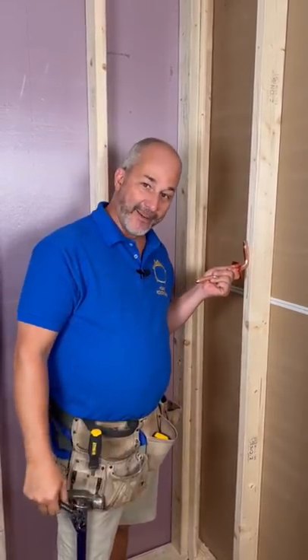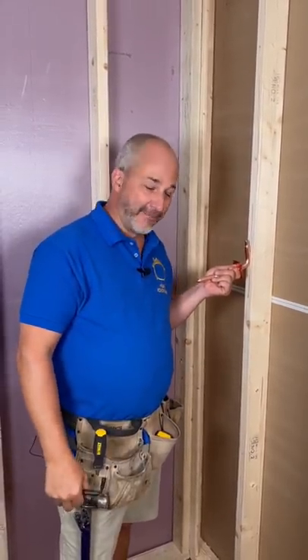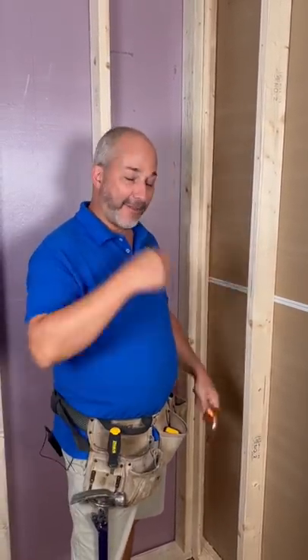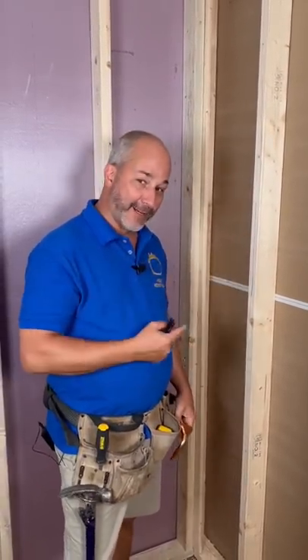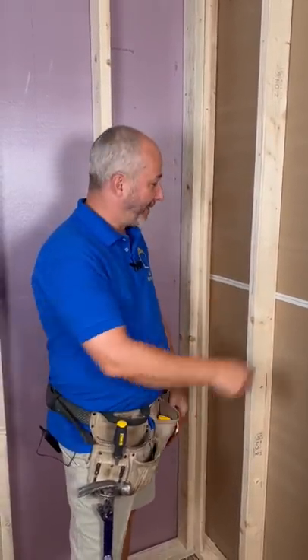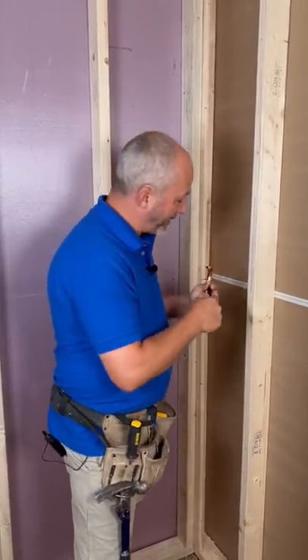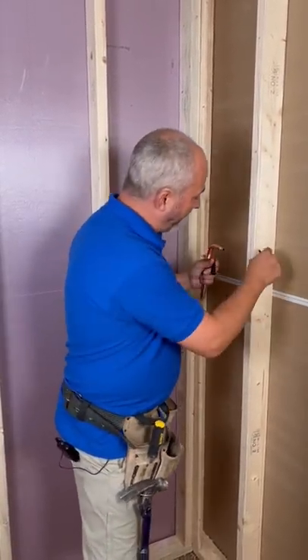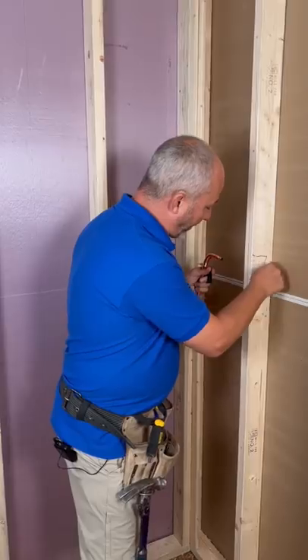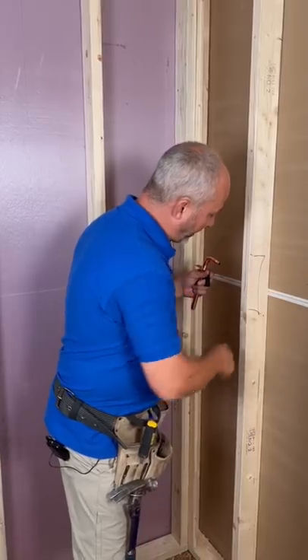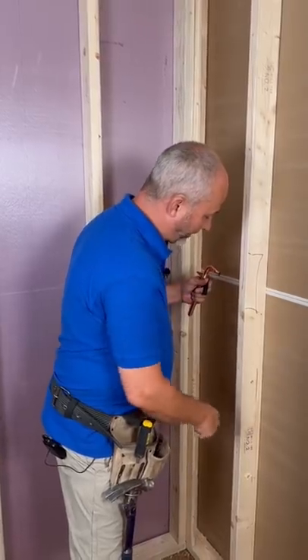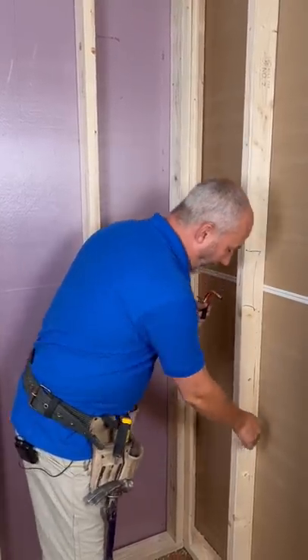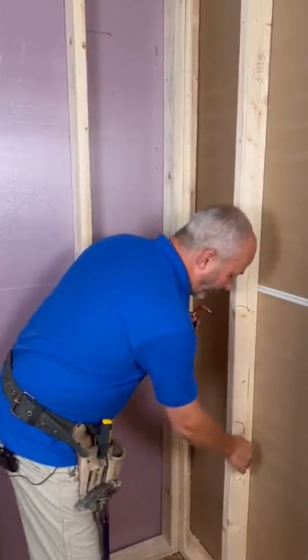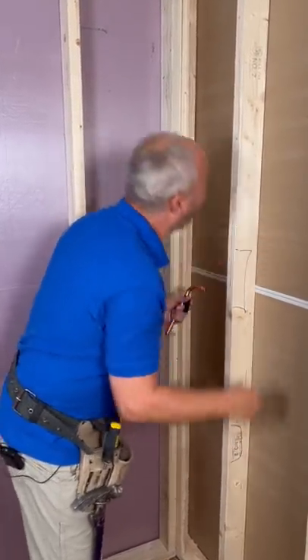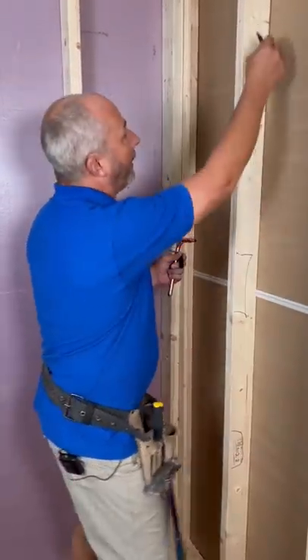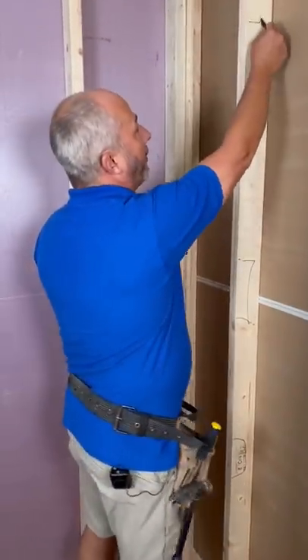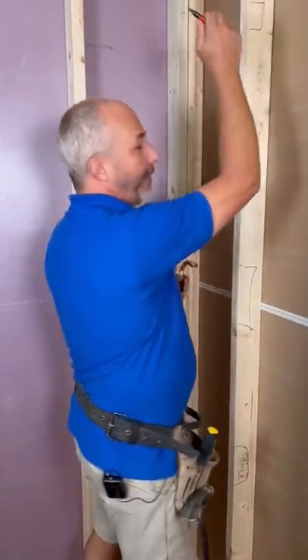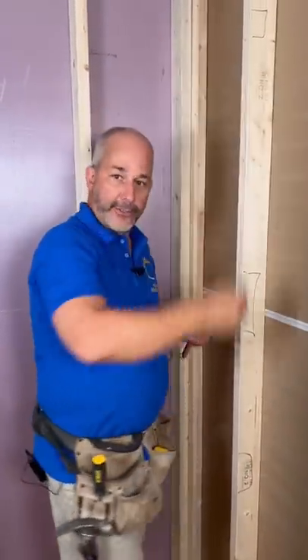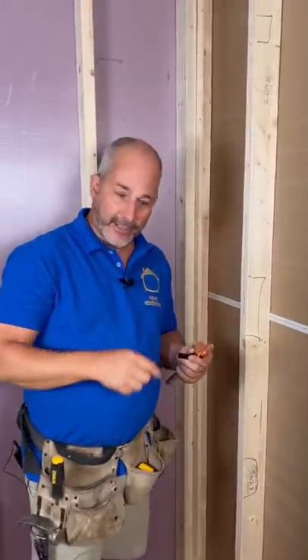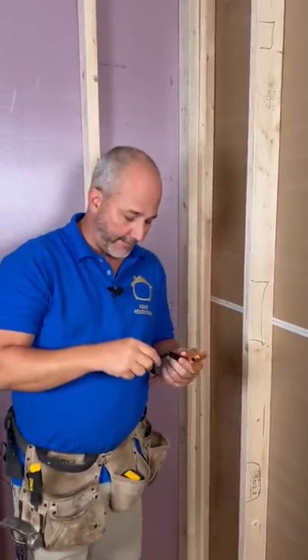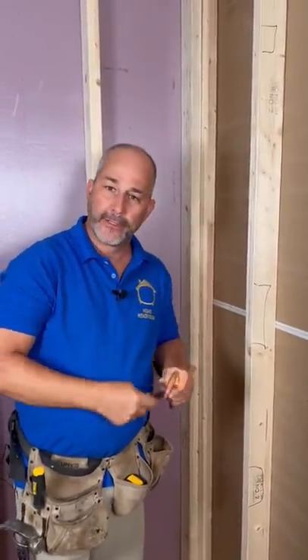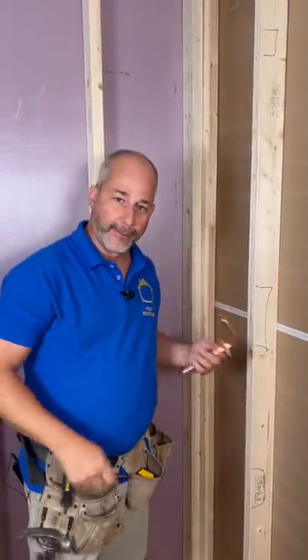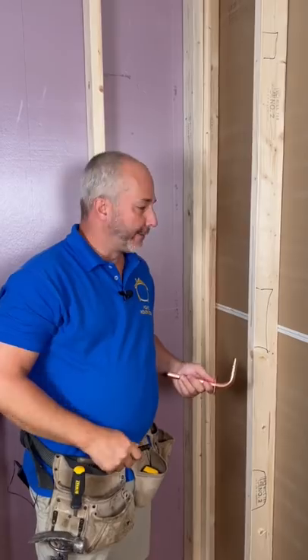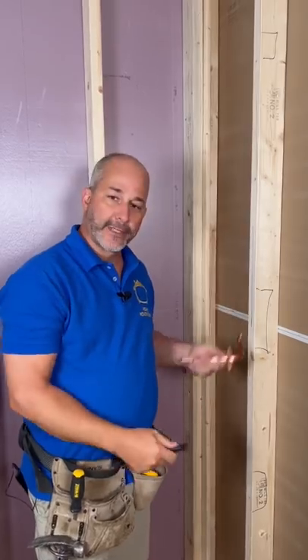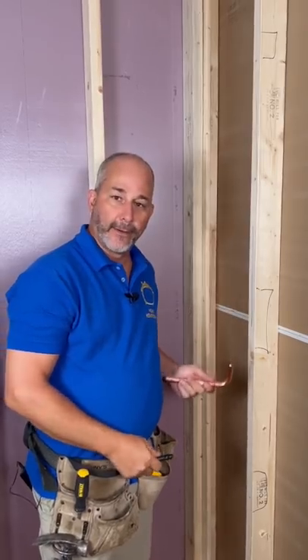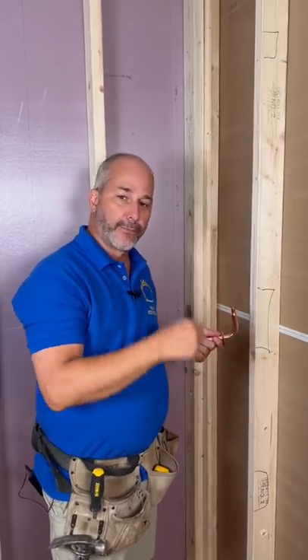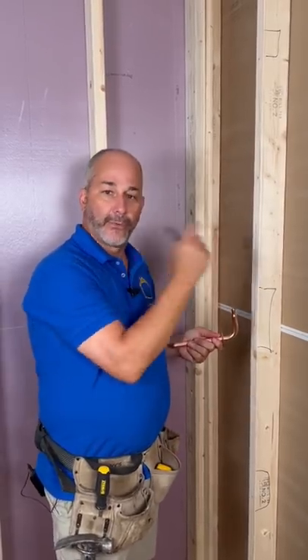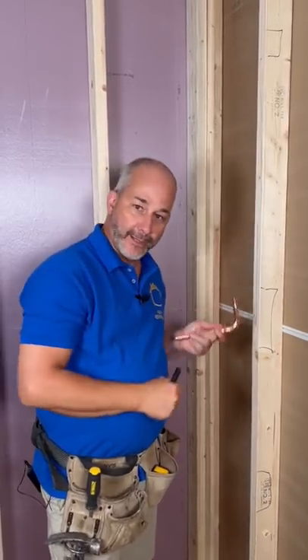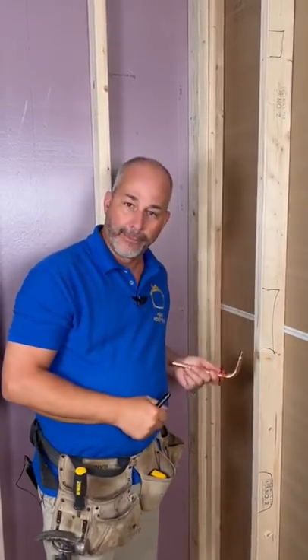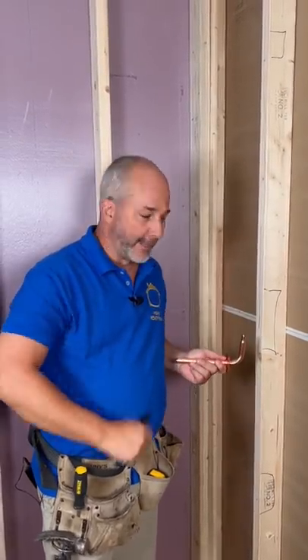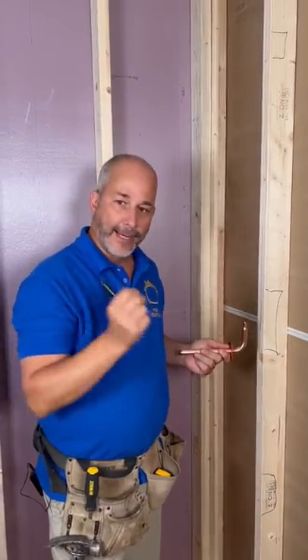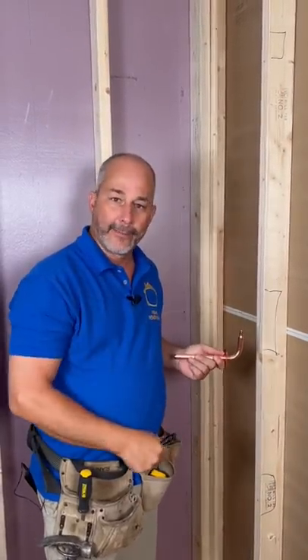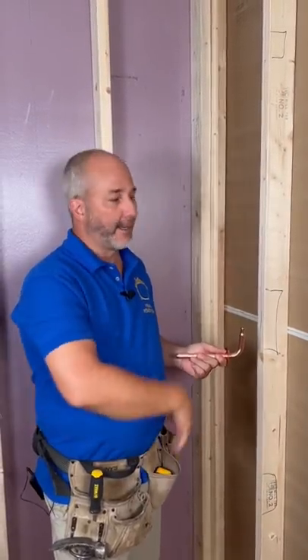Then the plumber comes in and starts chunking out big spaces — he needs a valve, a tub spout, a drop here — and he chews that stud up and puts in all the plumbing. Then the boarders come in and risk putting screws in all of that plumbing. The tile guy comes in and covers over the board.